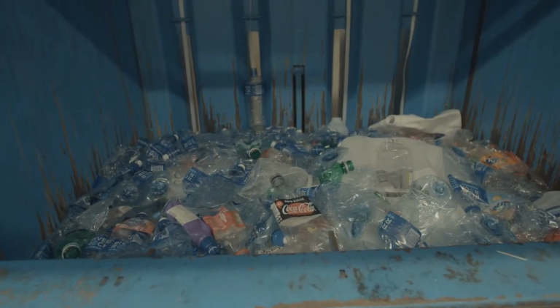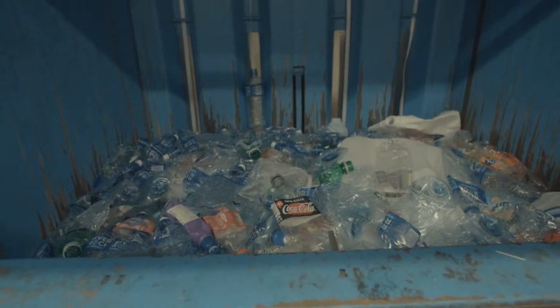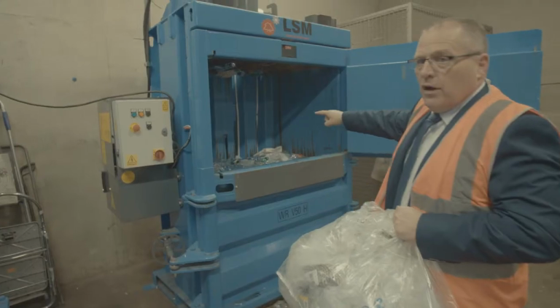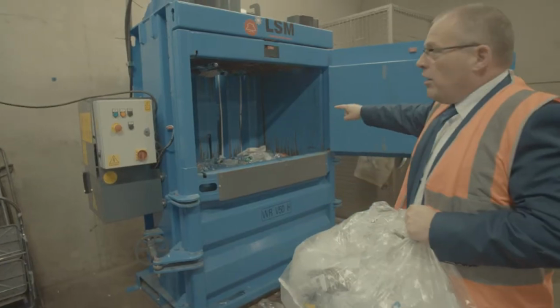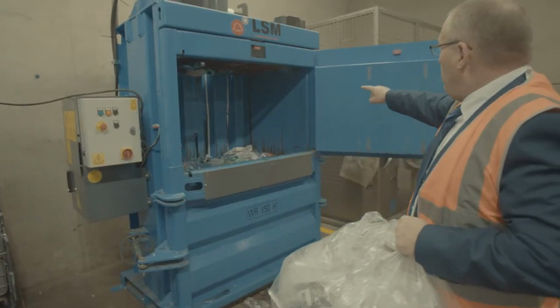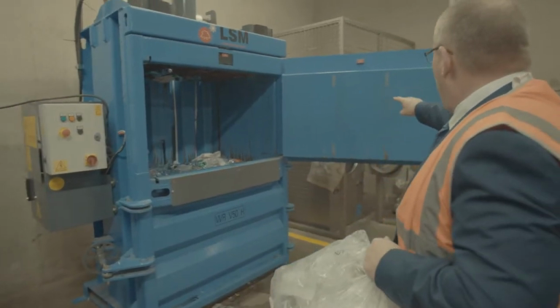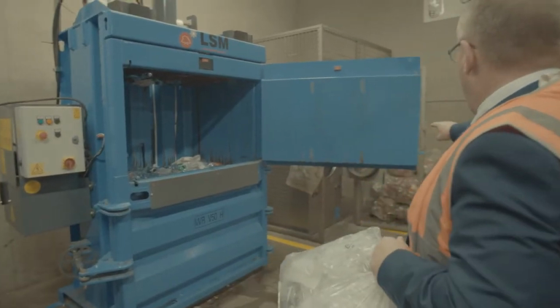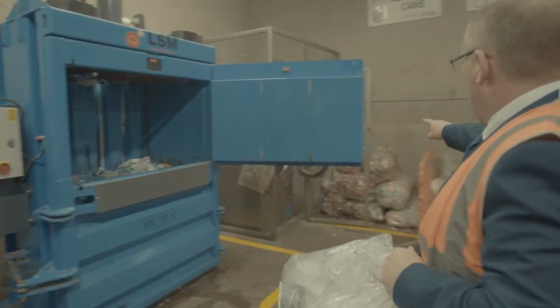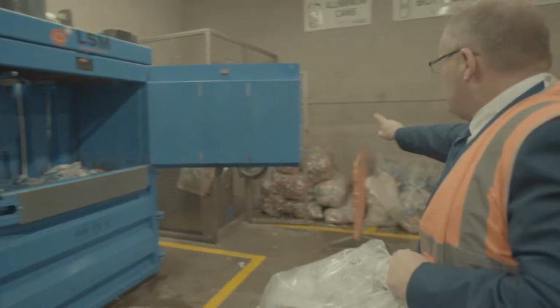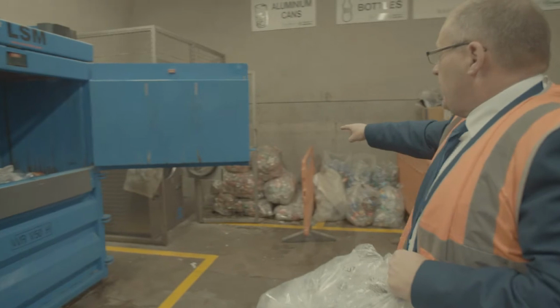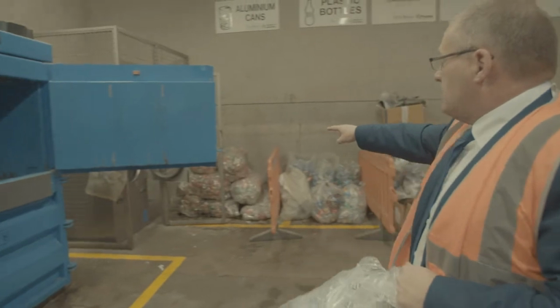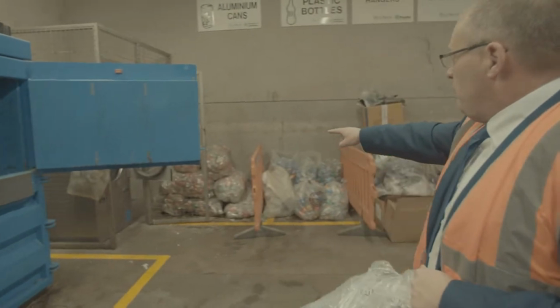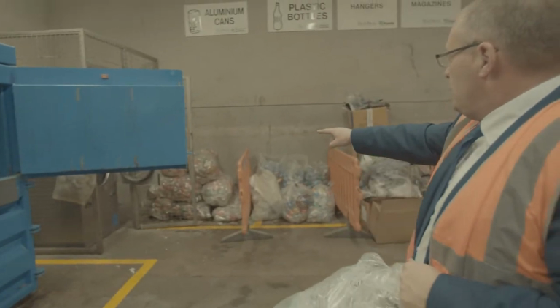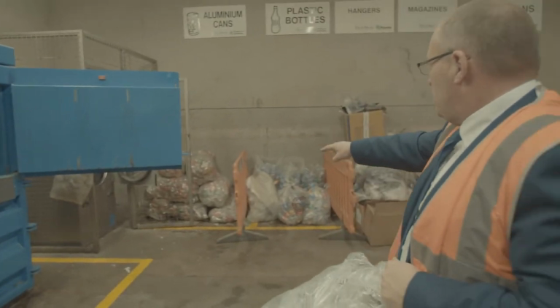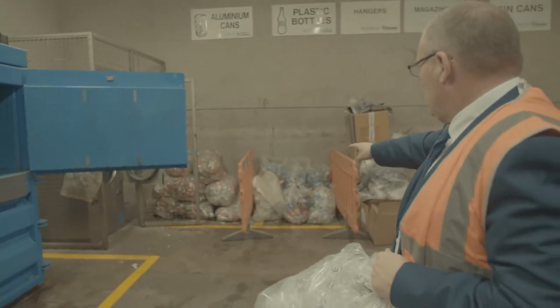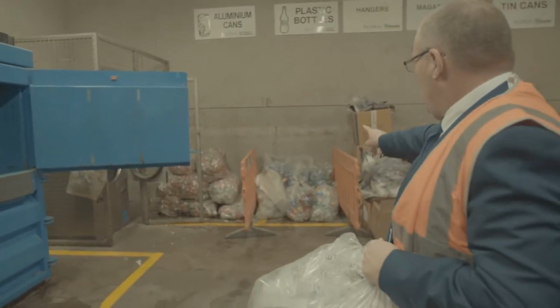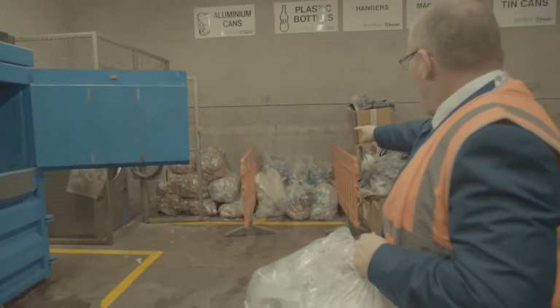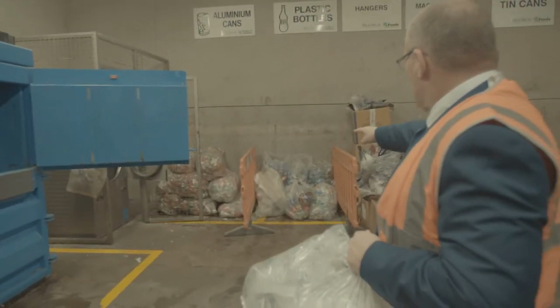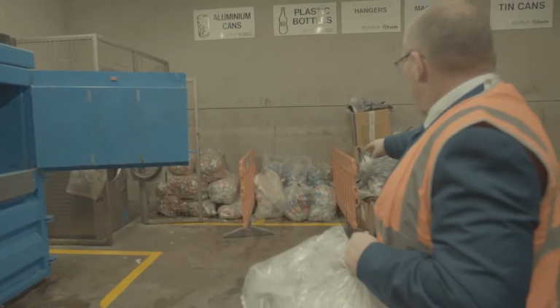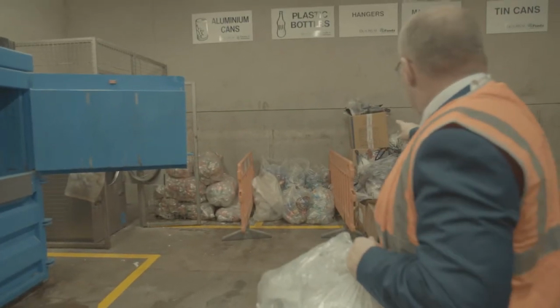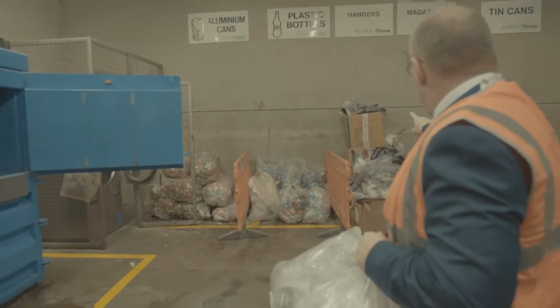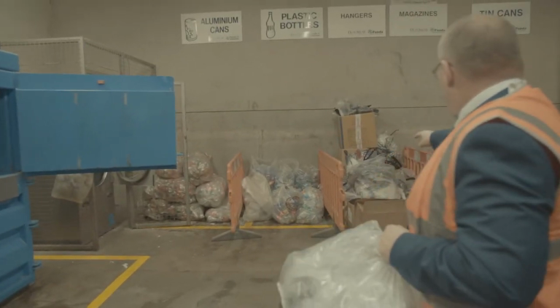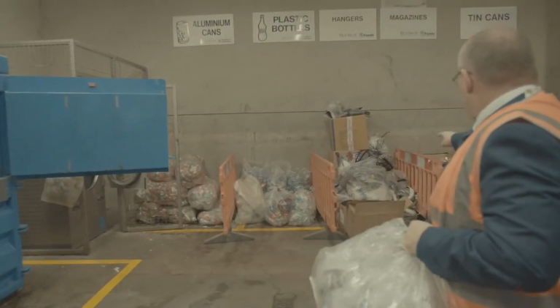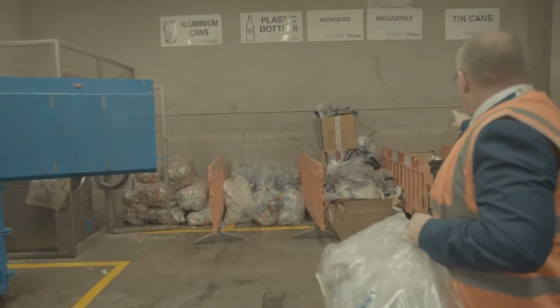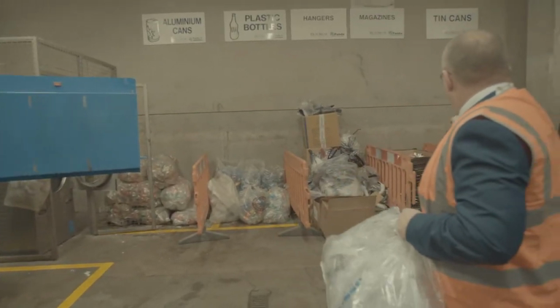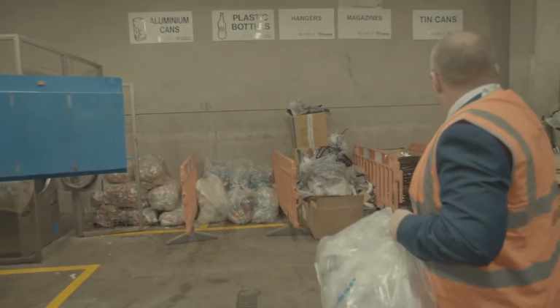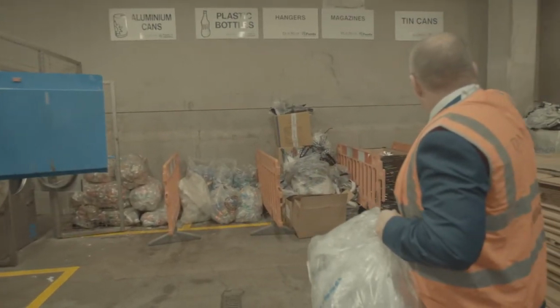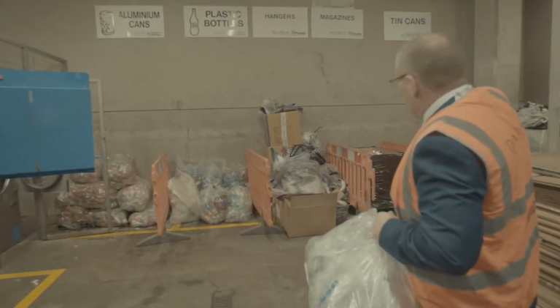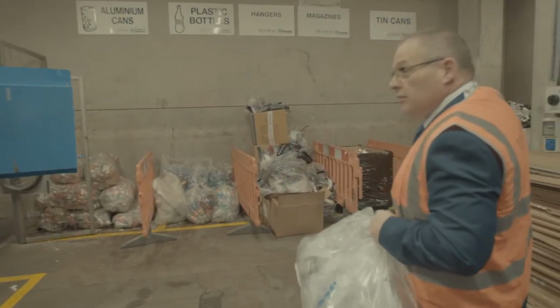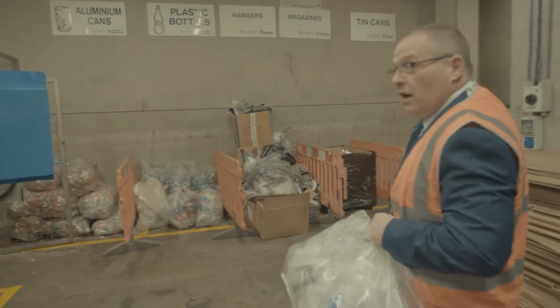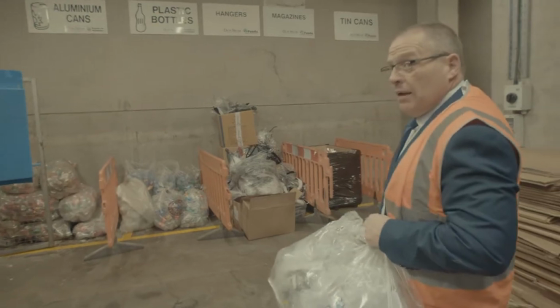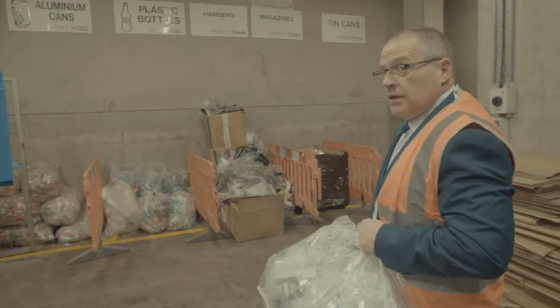If you look then, following around by my hand, we have tin cans getting ready to be done, more plastic bottles, hangers, magazines, and hard plastic.